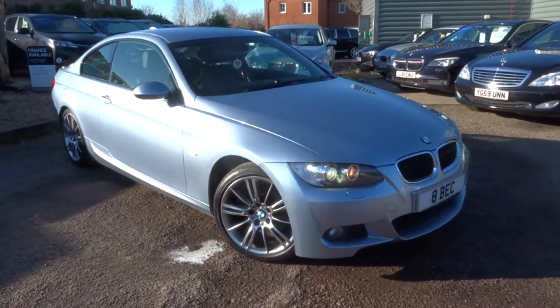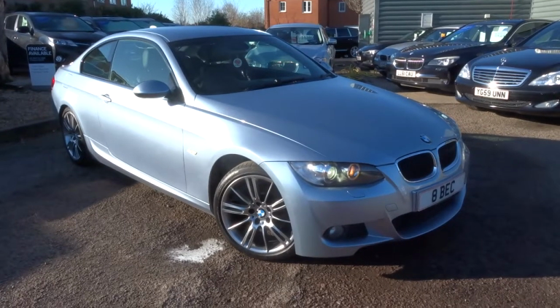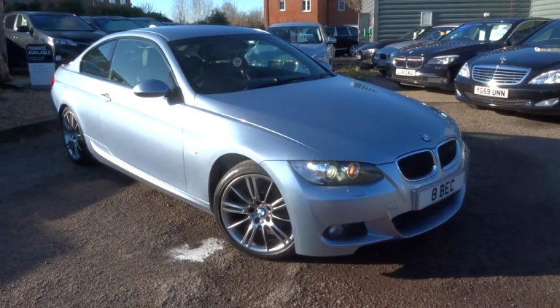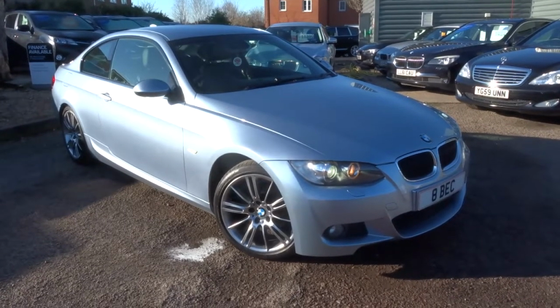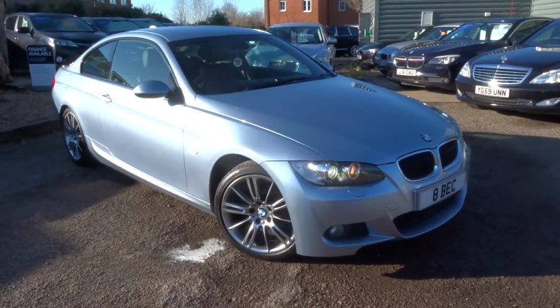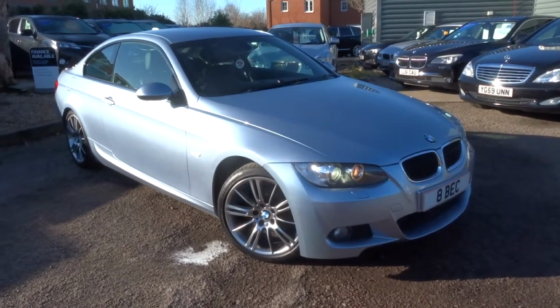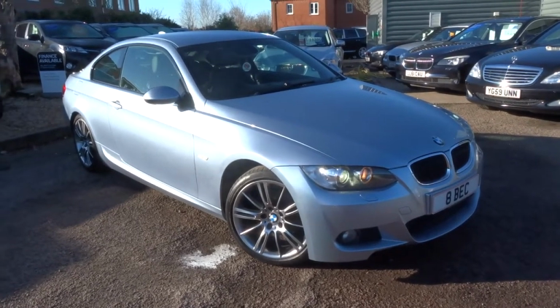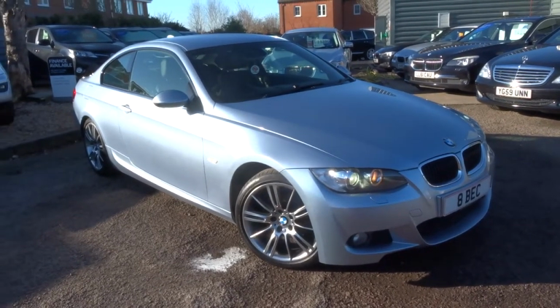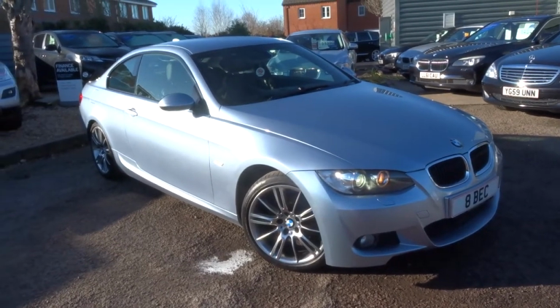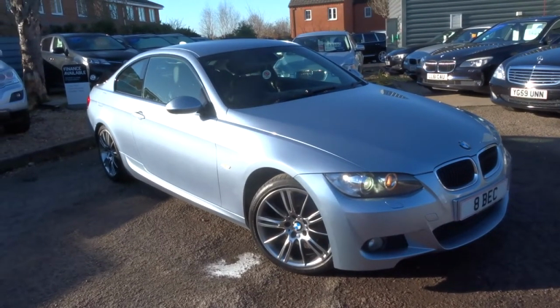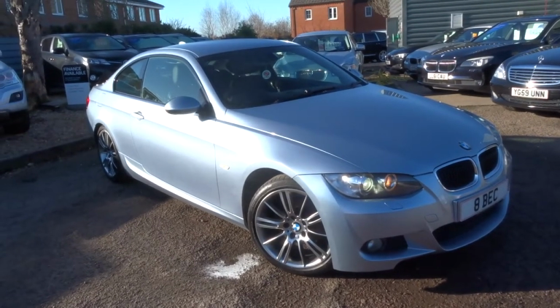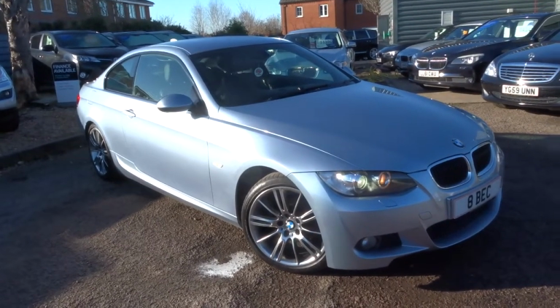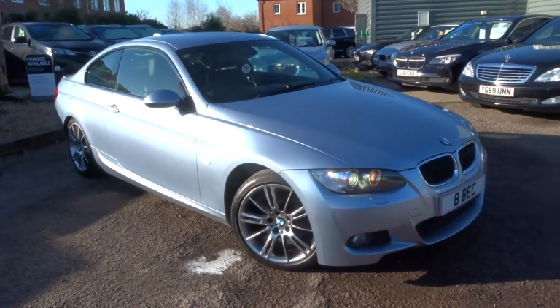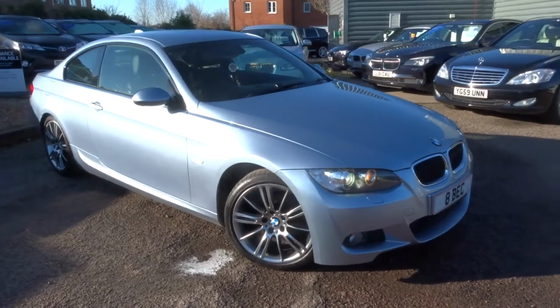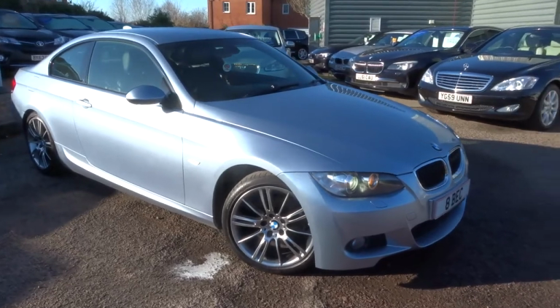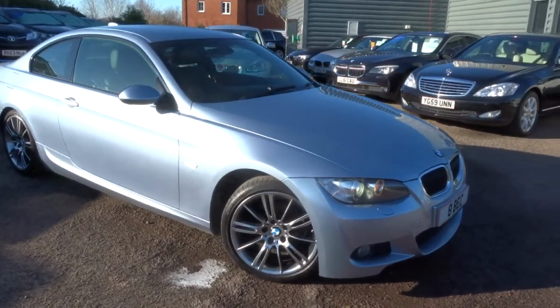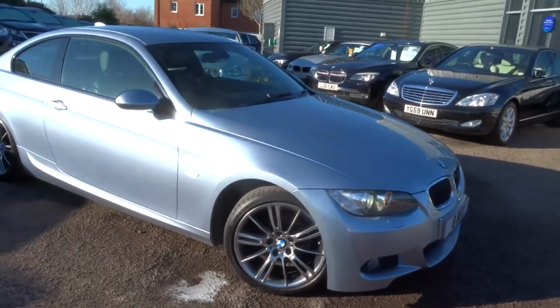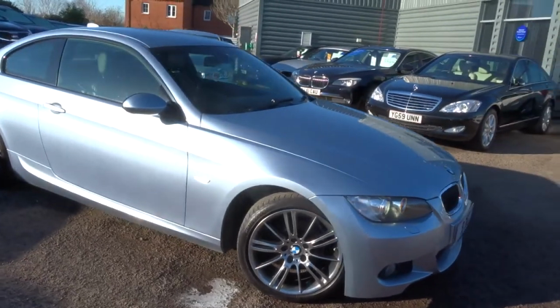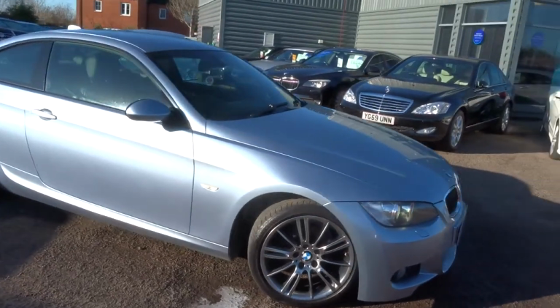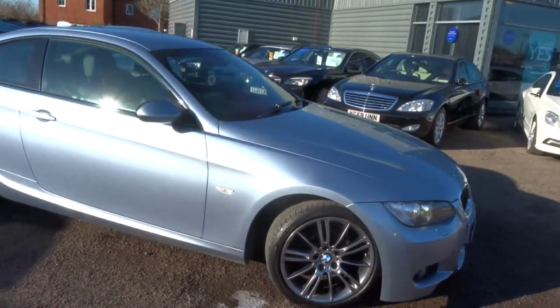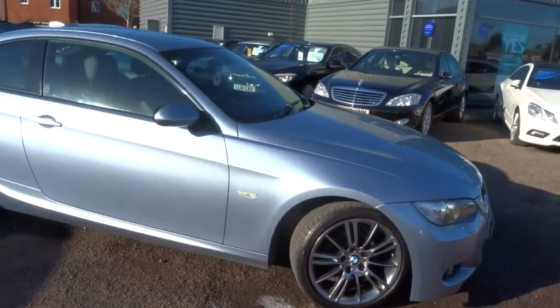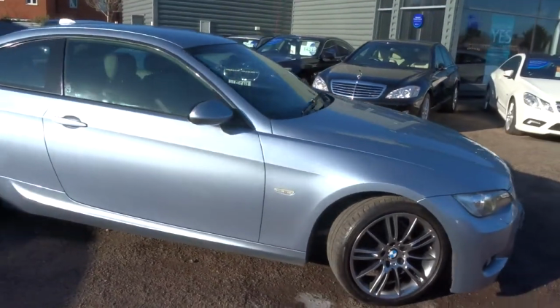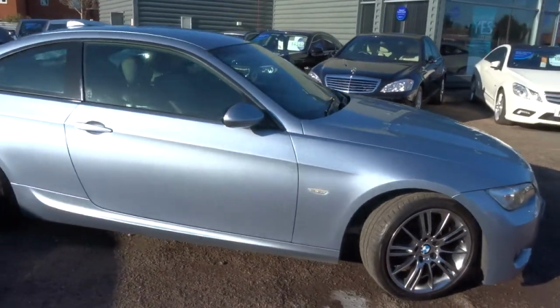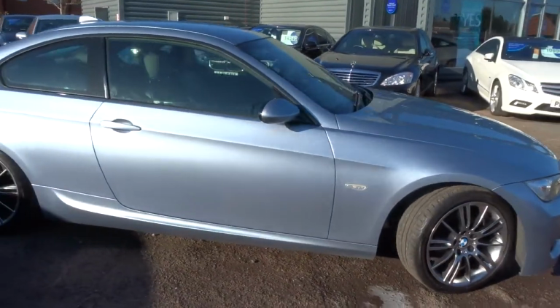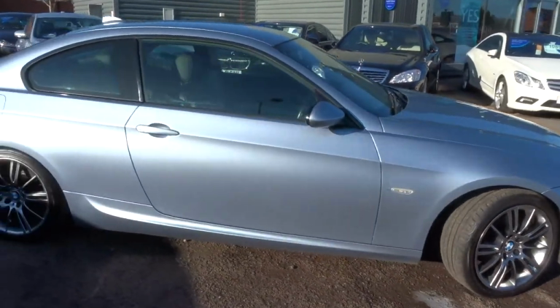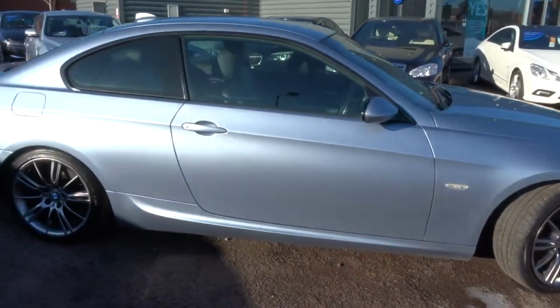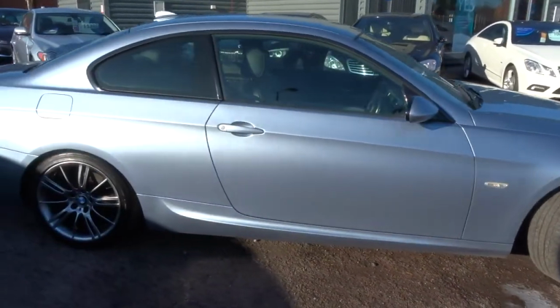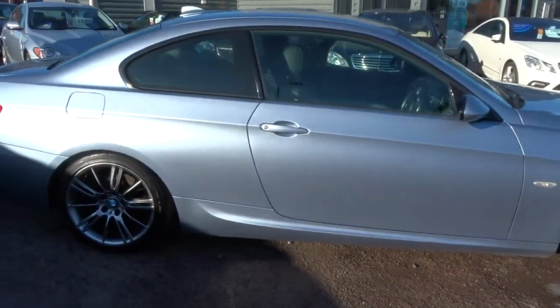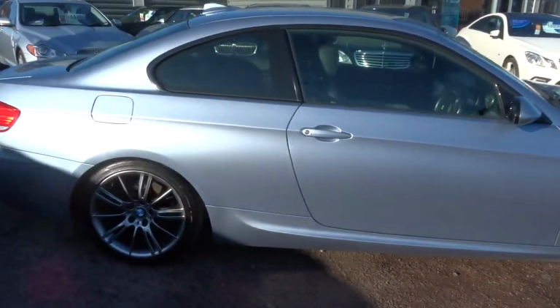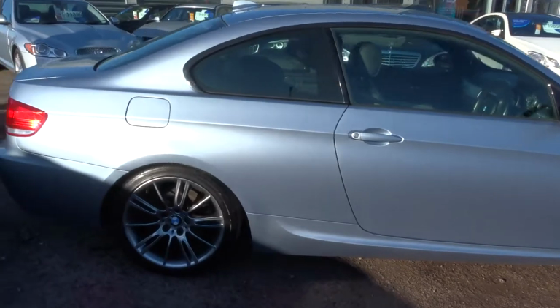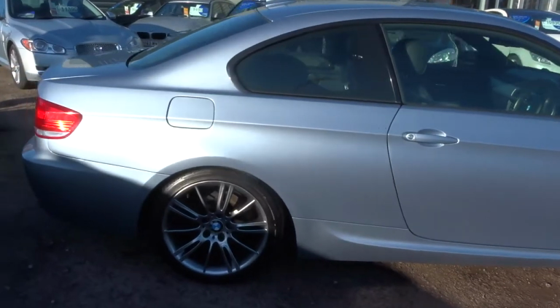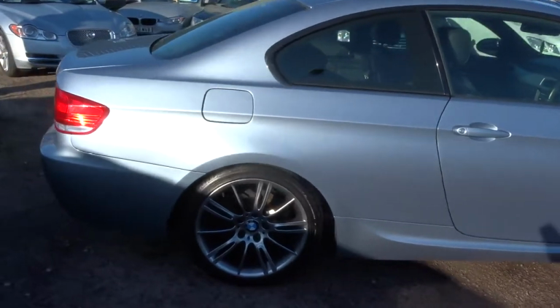Welcome to Country Car, my name is Tom. Here we have a beautiful BMW 3 Series. I'm going to give you a walk around the car and show you the condition and a few of the features that we've got.